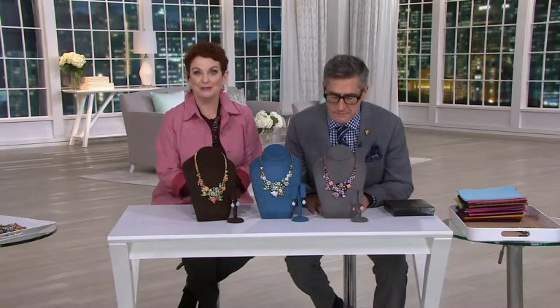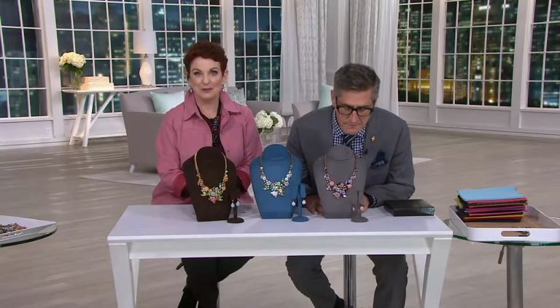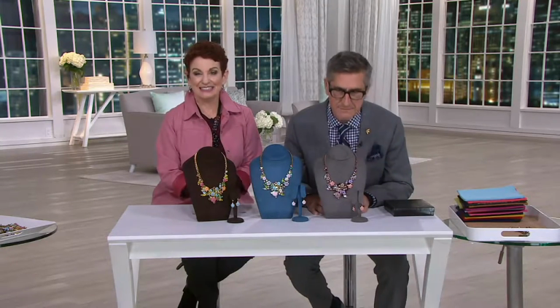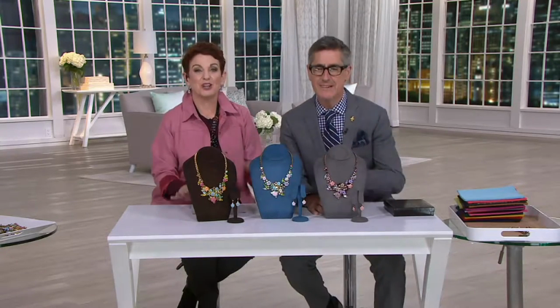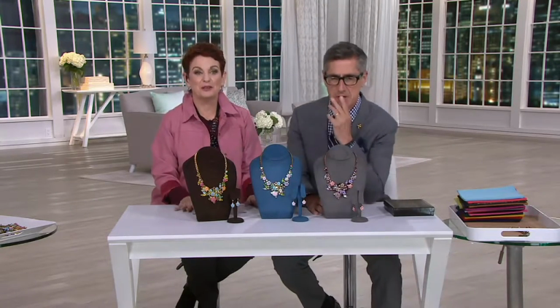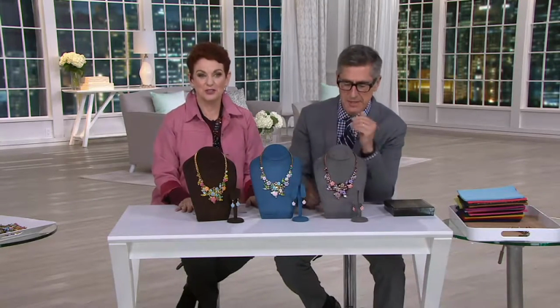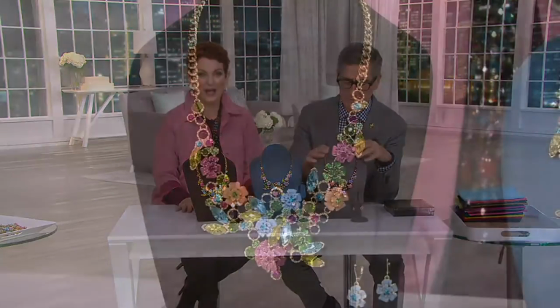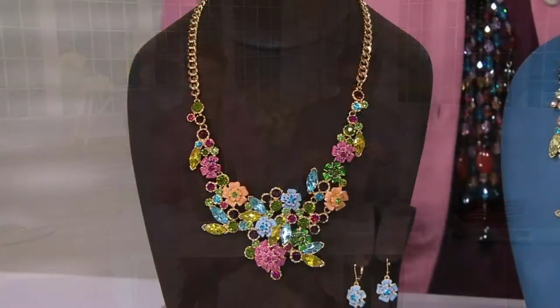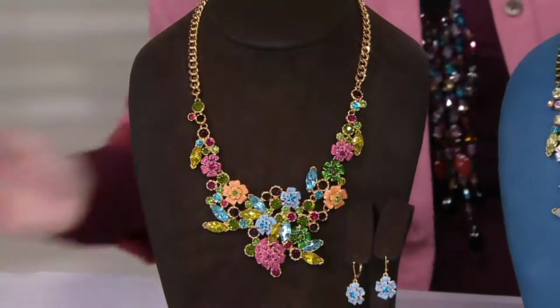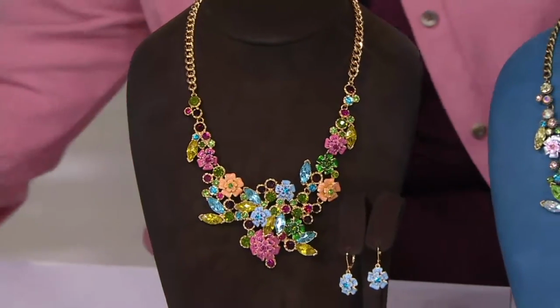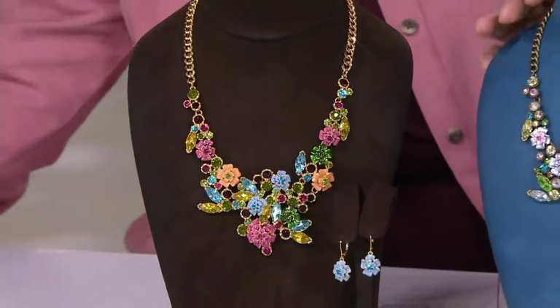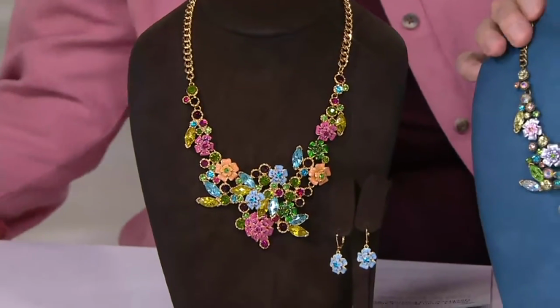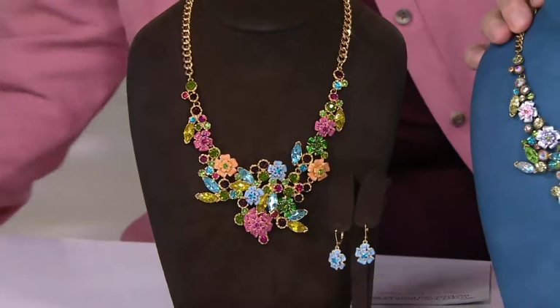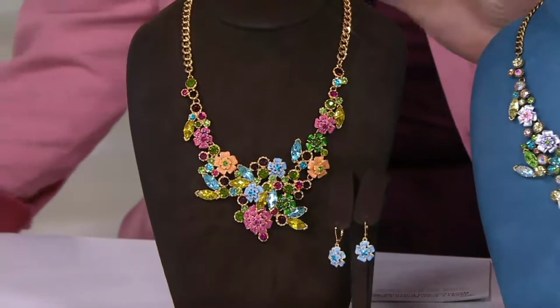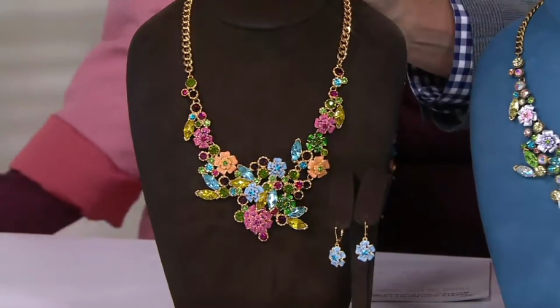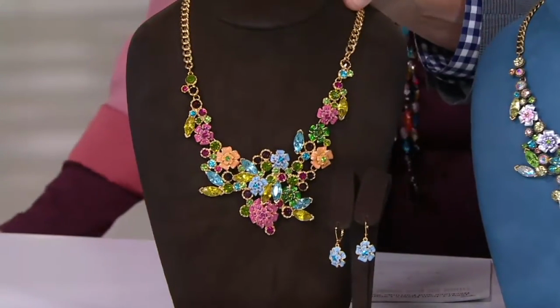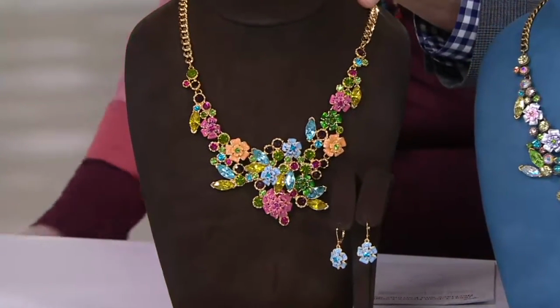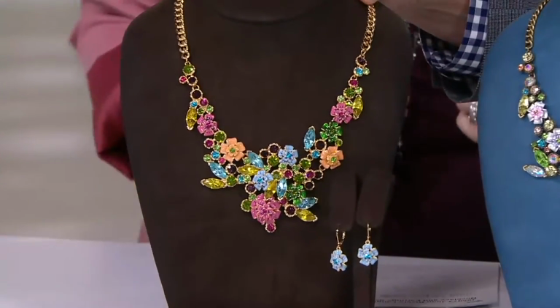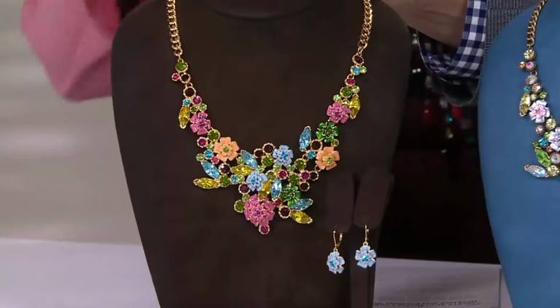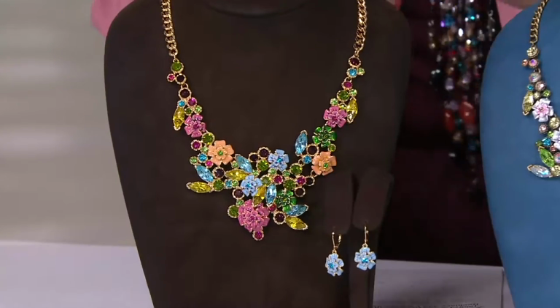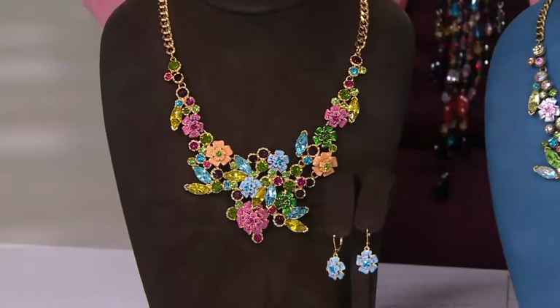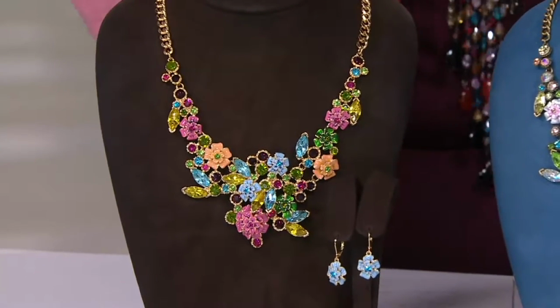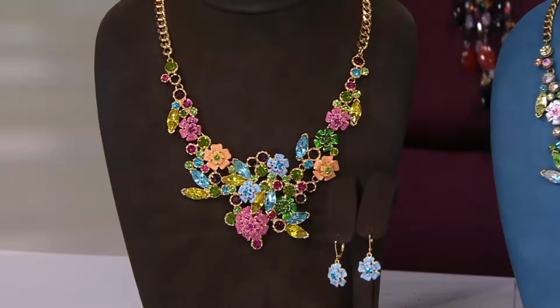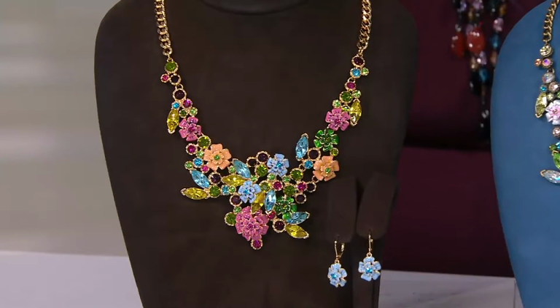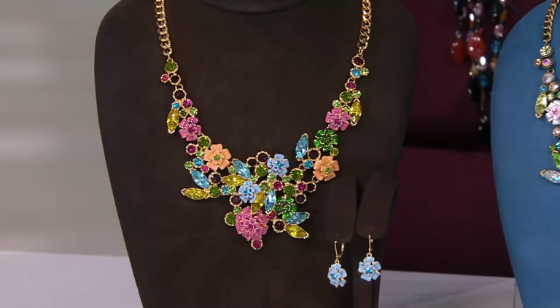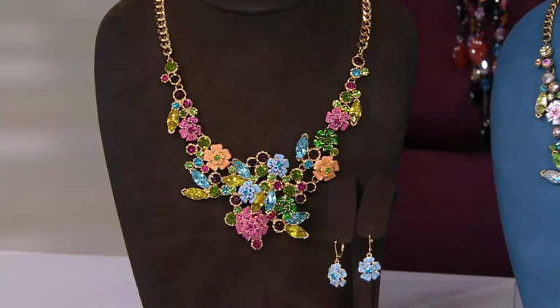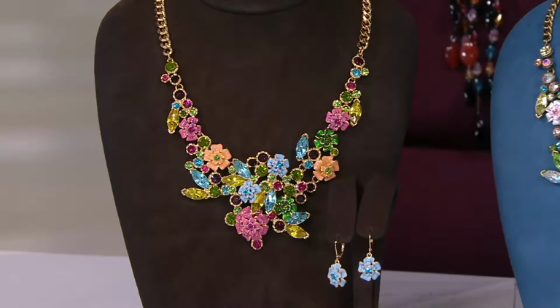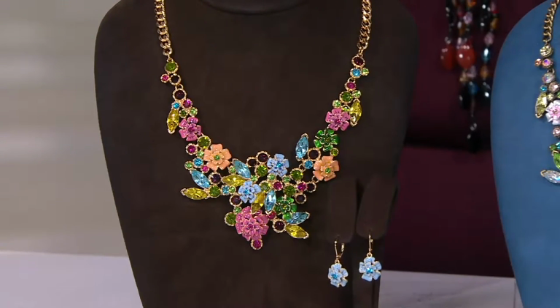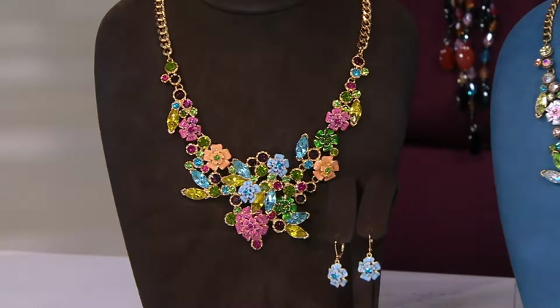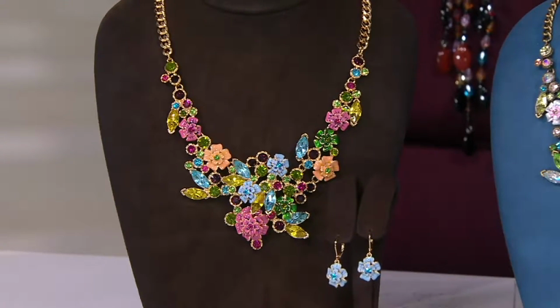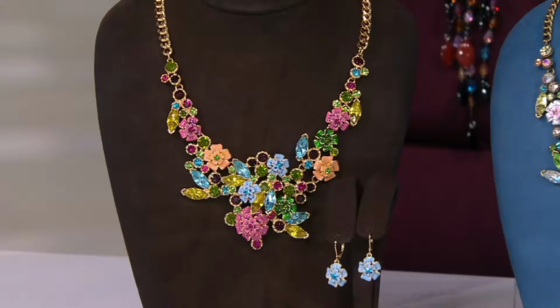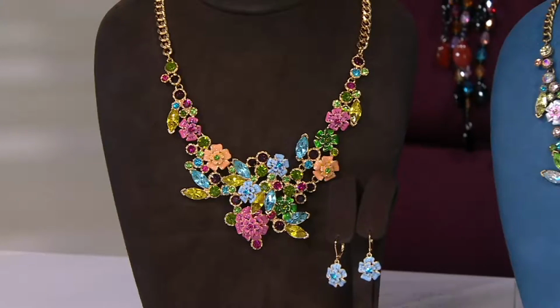Language of Flowers Necklace — I was talking to Rhea before the show and I said, do we have any other statement necklace and earring collection from Joan Rivers at QVC? And the answer is no. Nope.